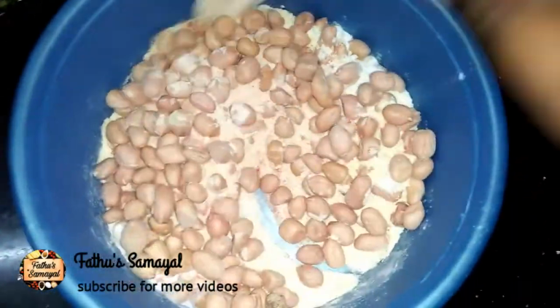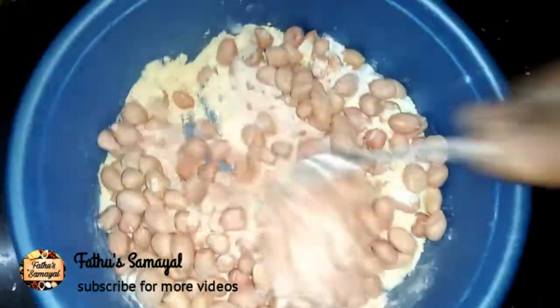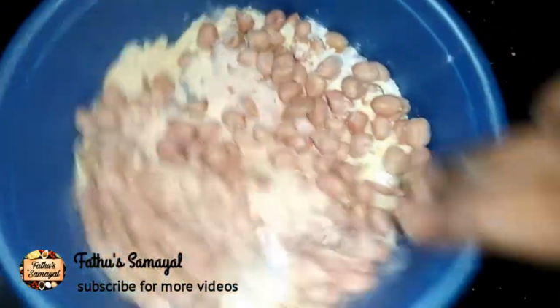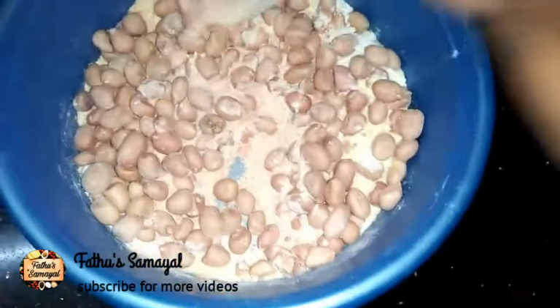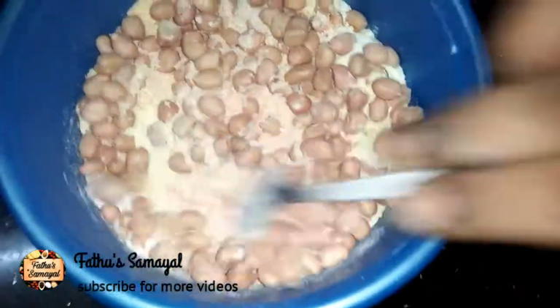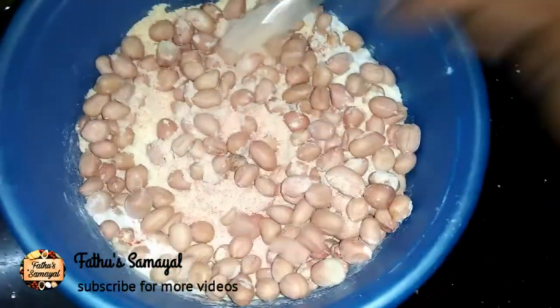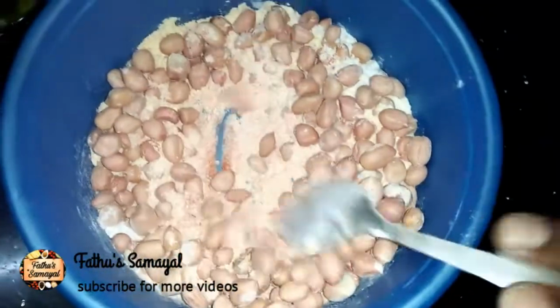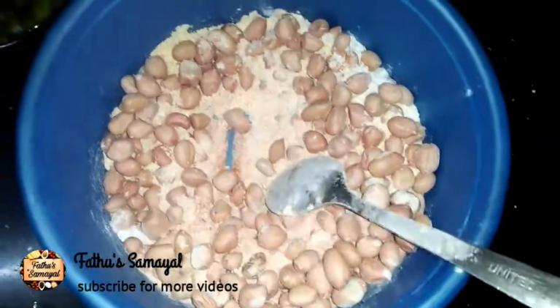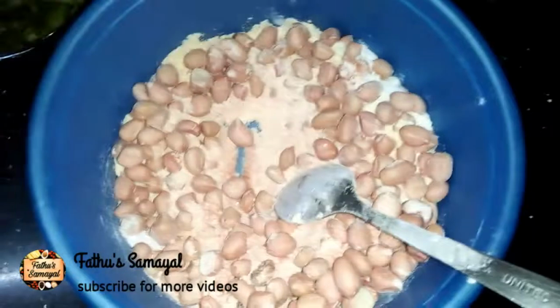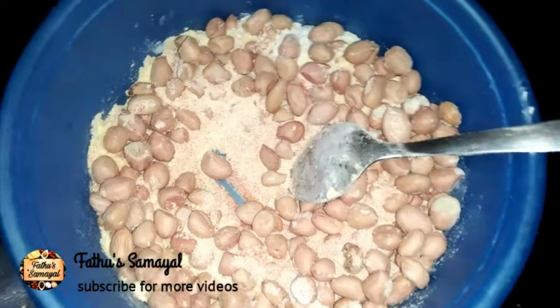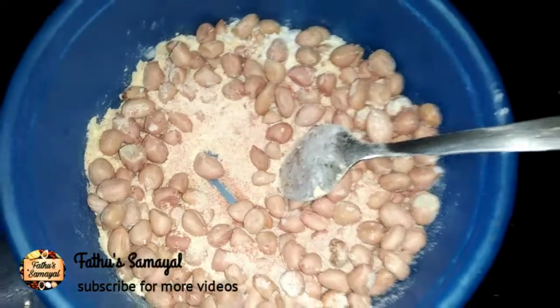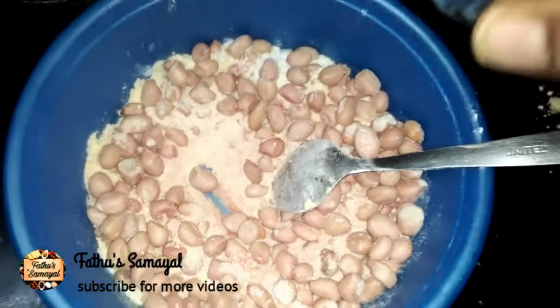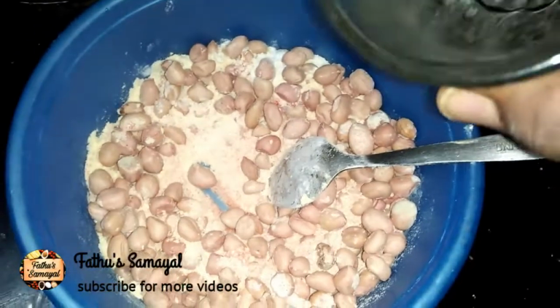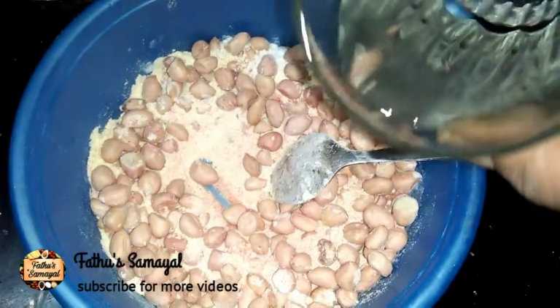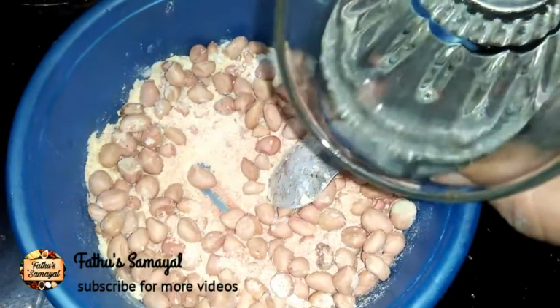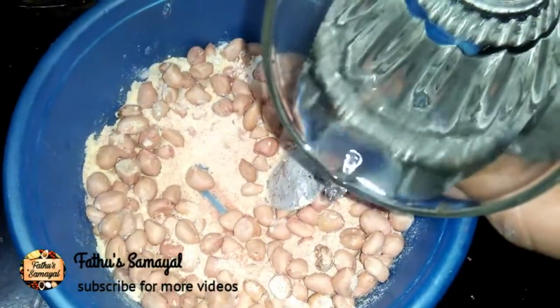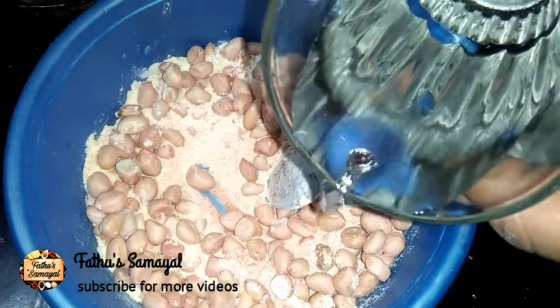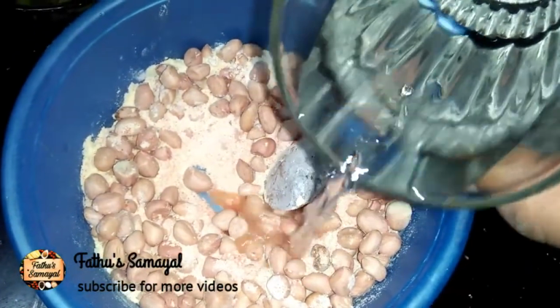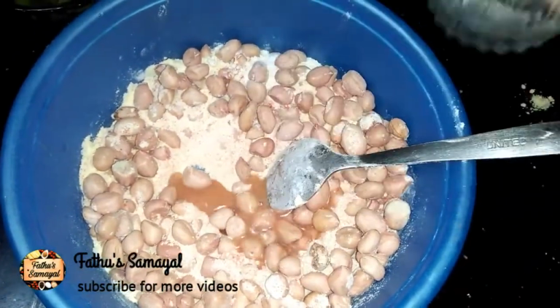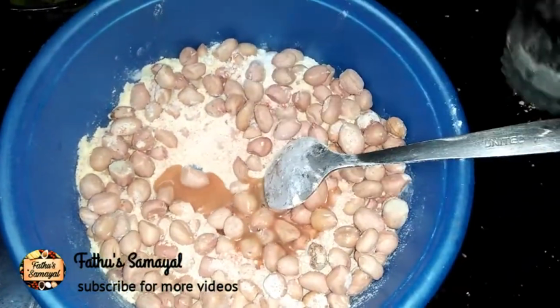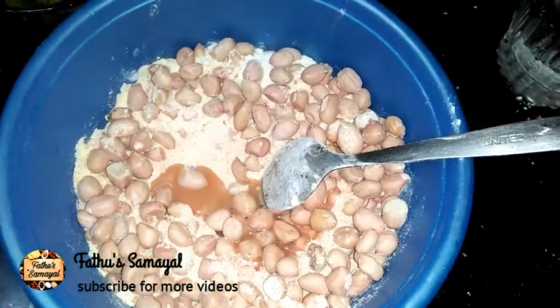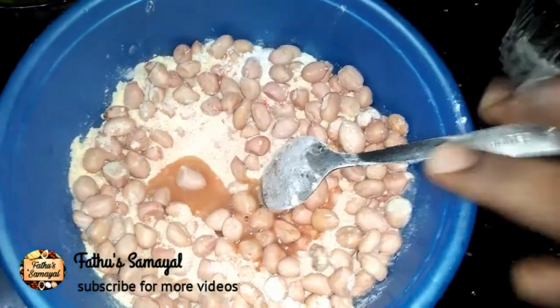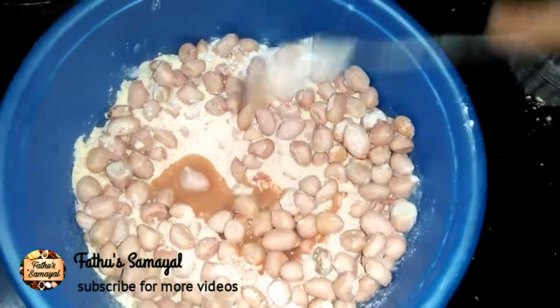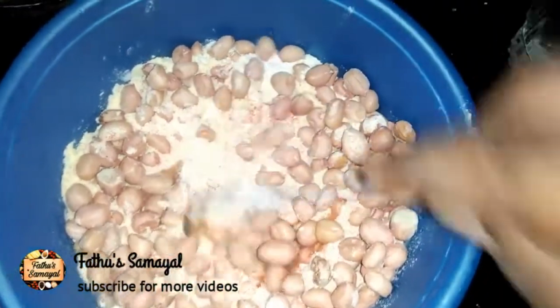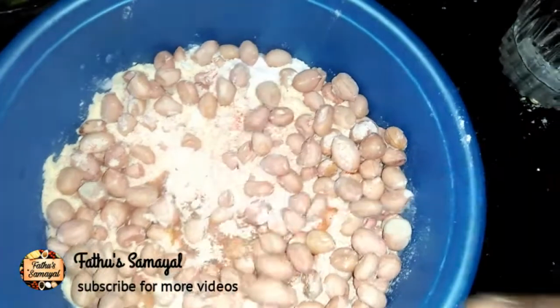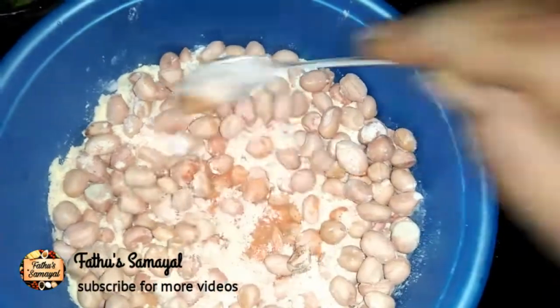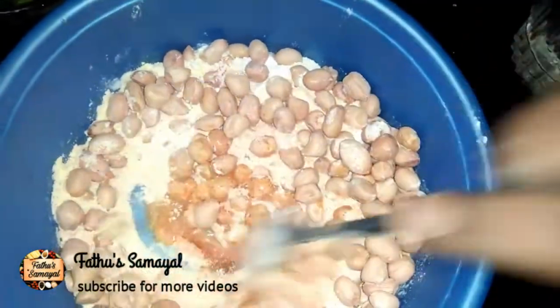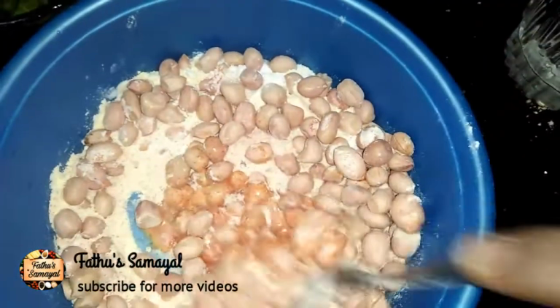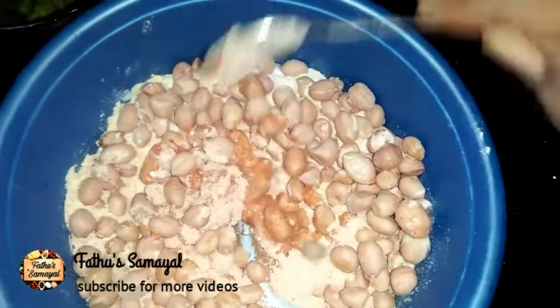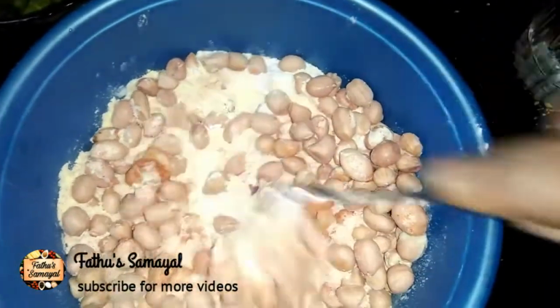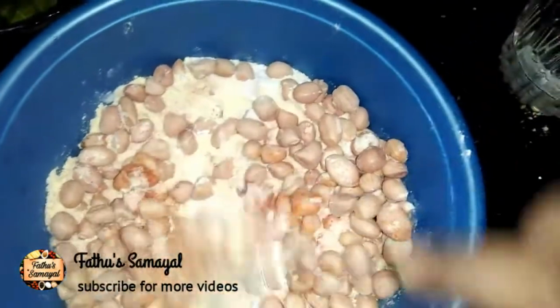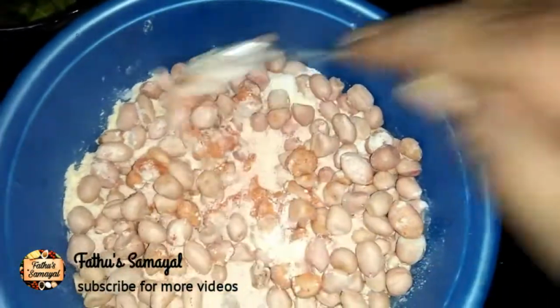Add a little bit of the mouth and mix. It's very dry, with a little bit of texture.